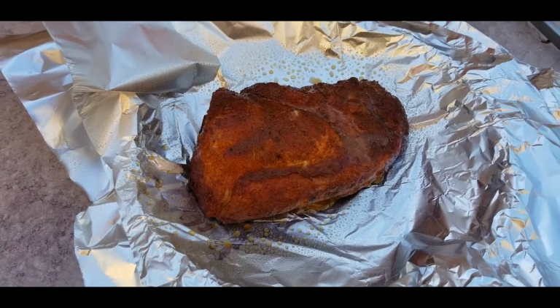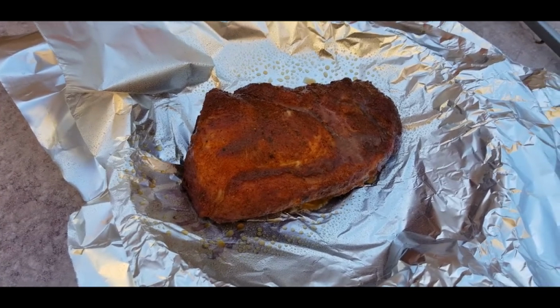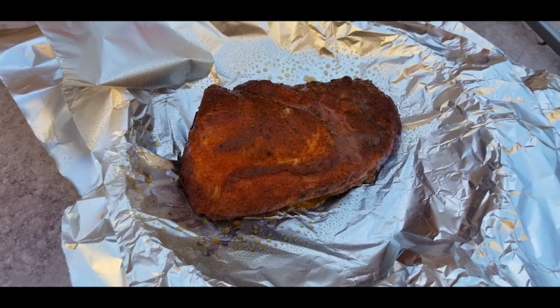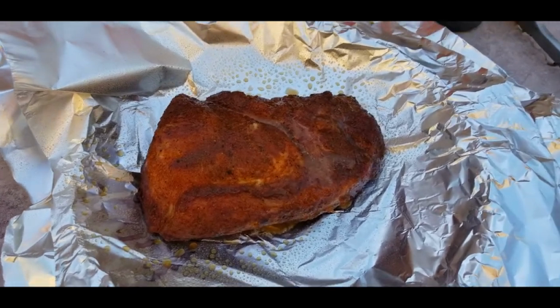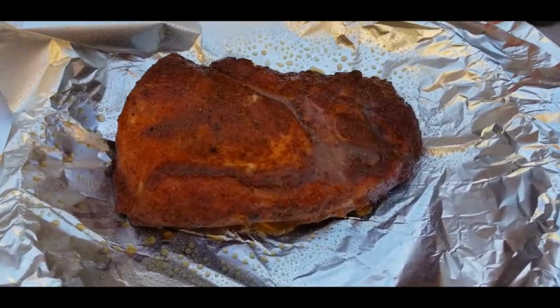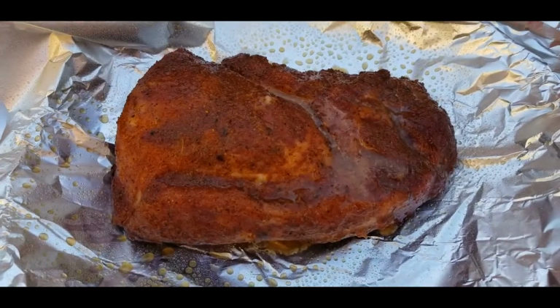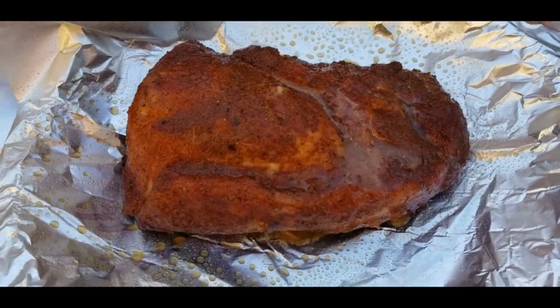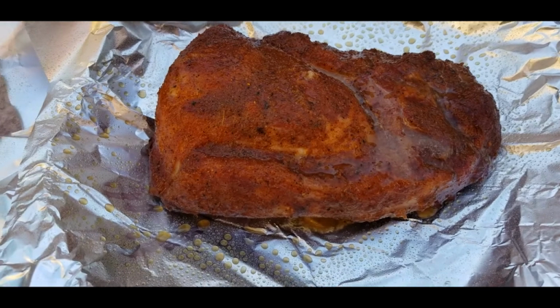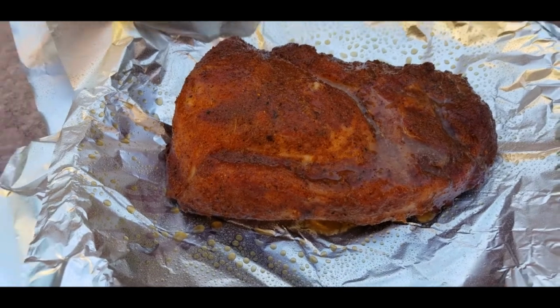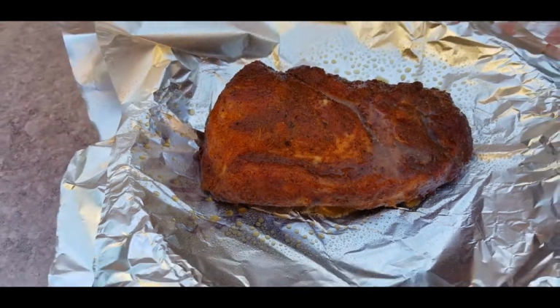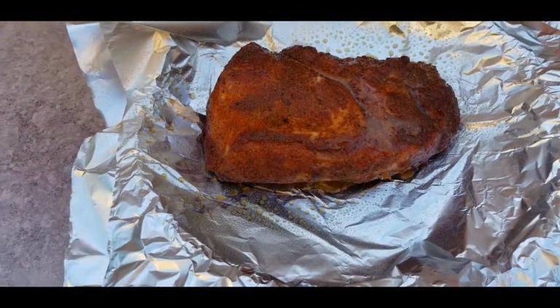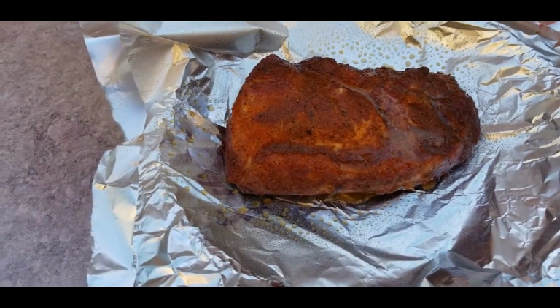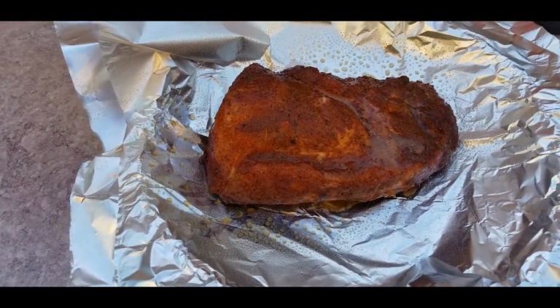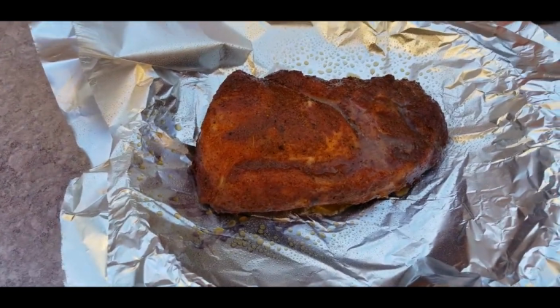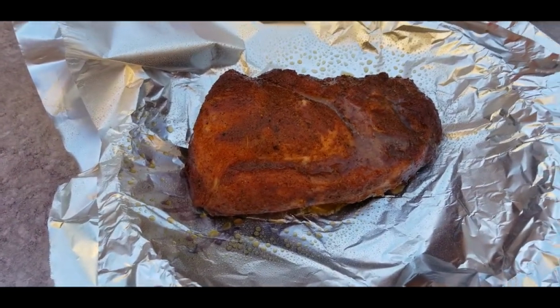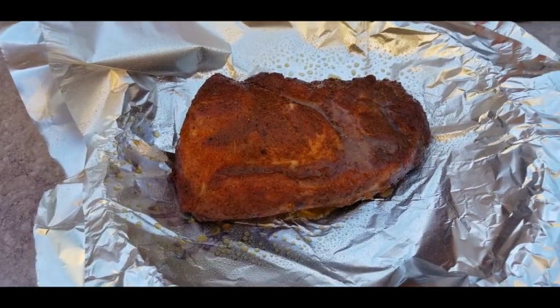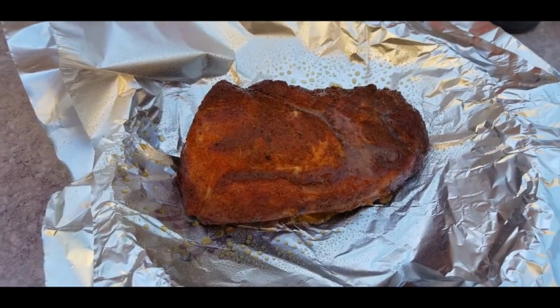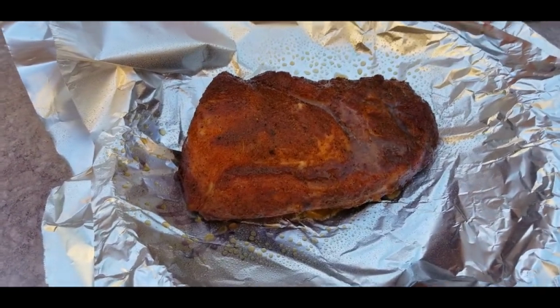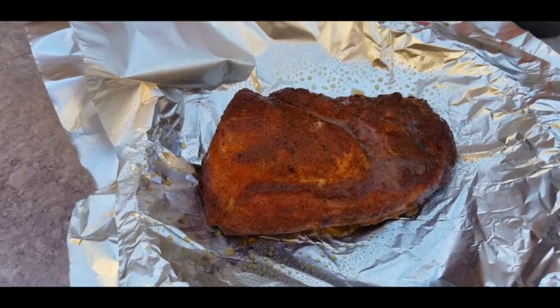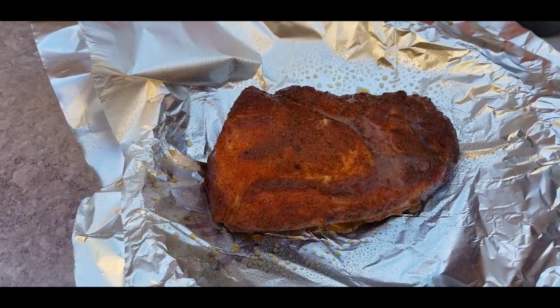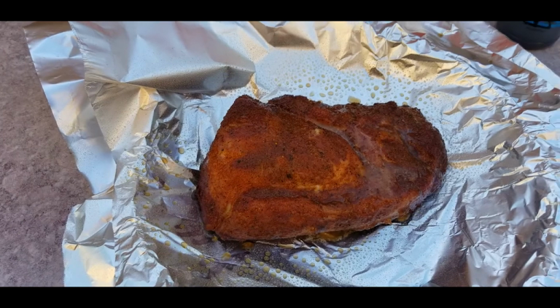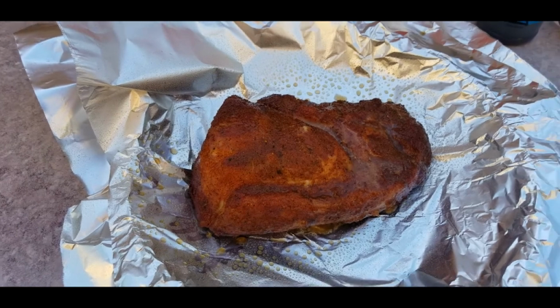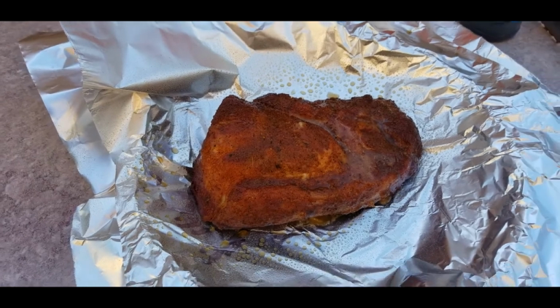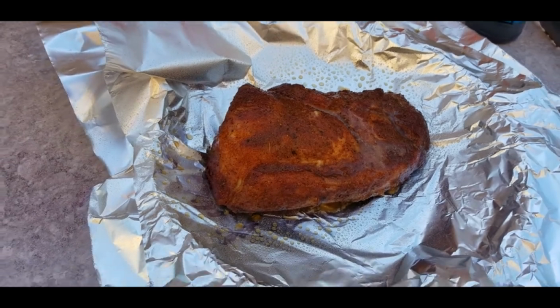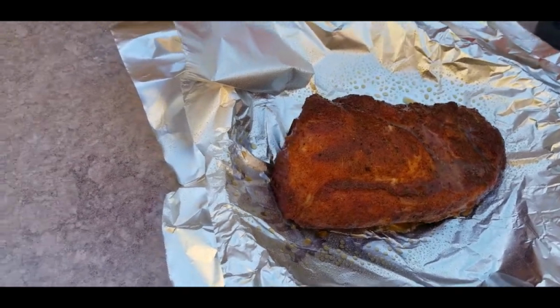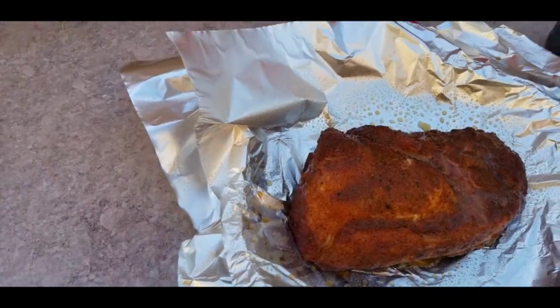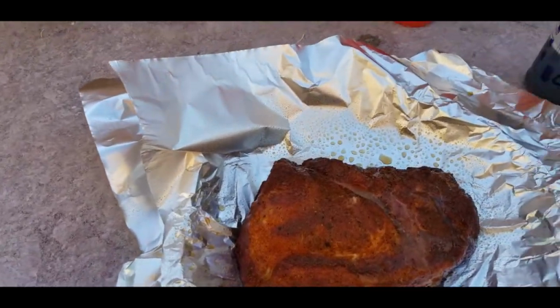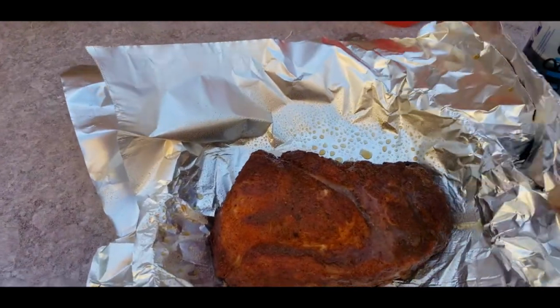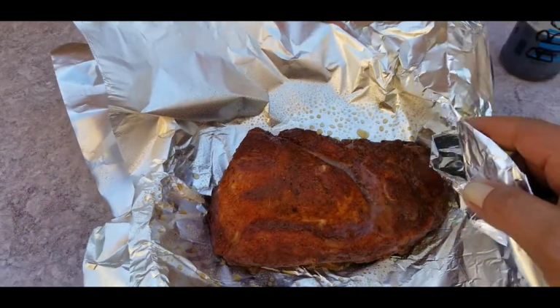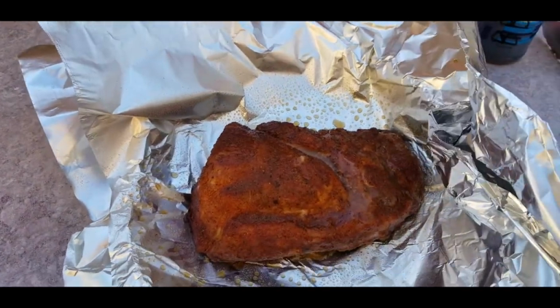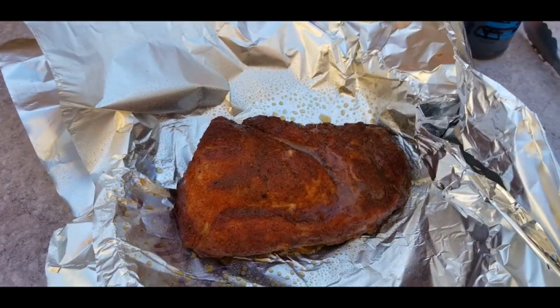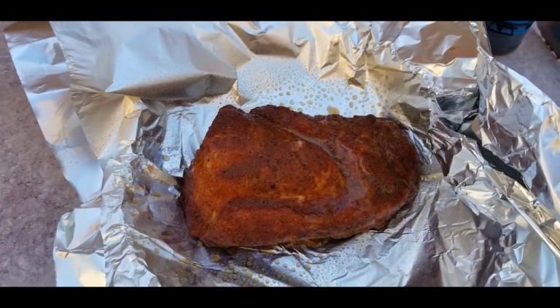Let's crank this up just a touch — I'm going to 250 and then I'm gonna leave it in there for another two hours and see how this looks. So I'm gonna get to wrapping it.